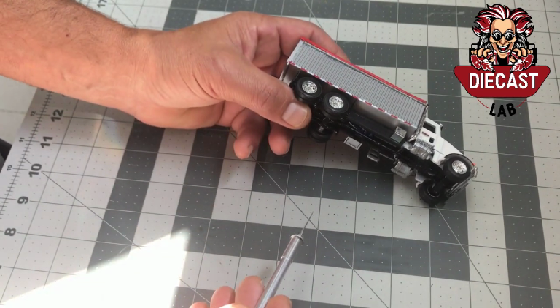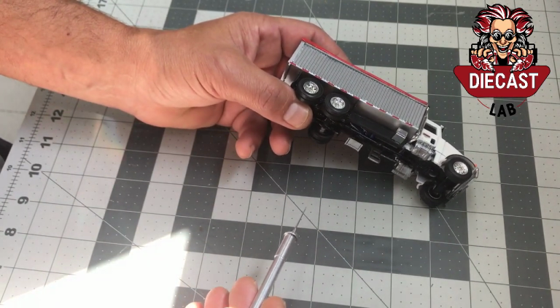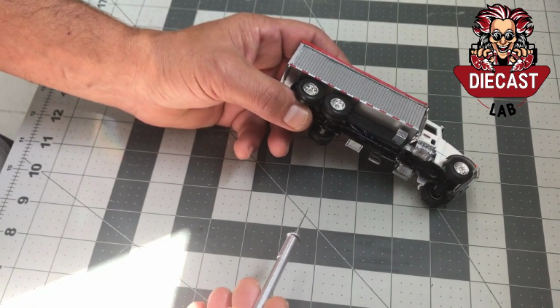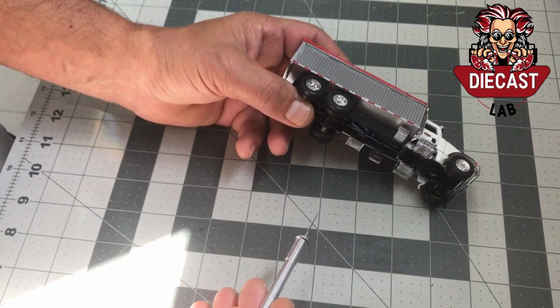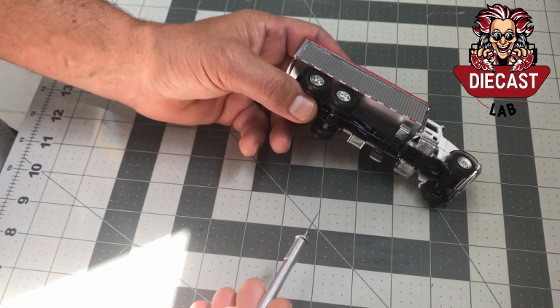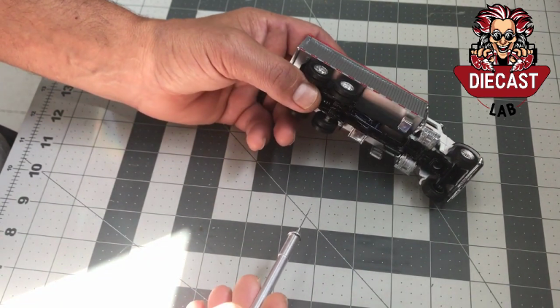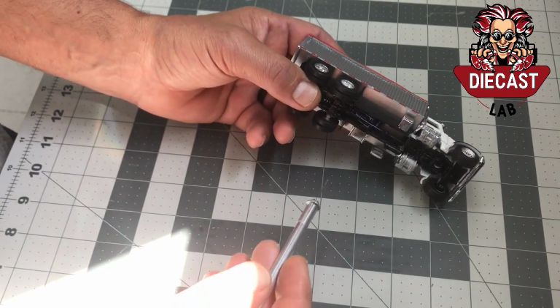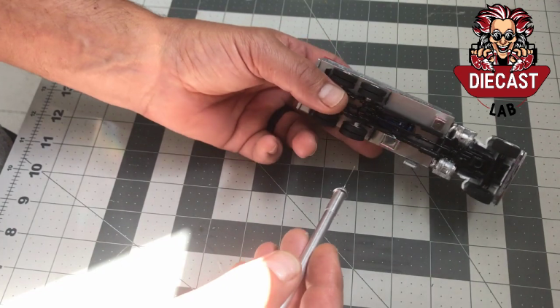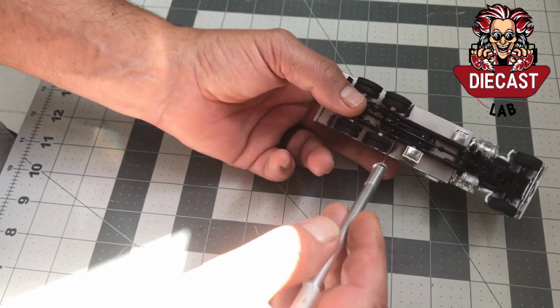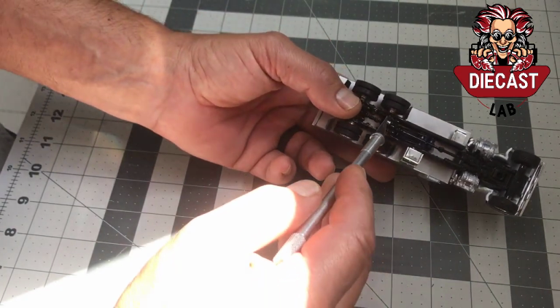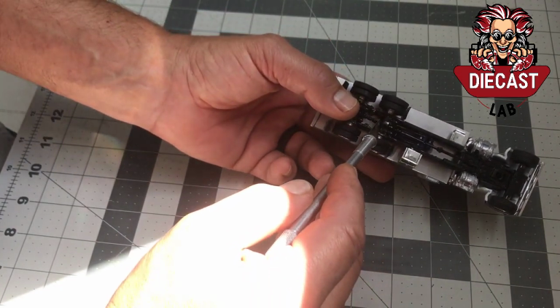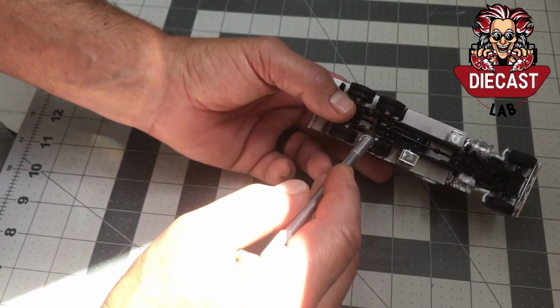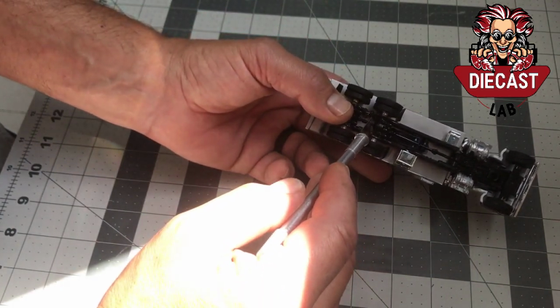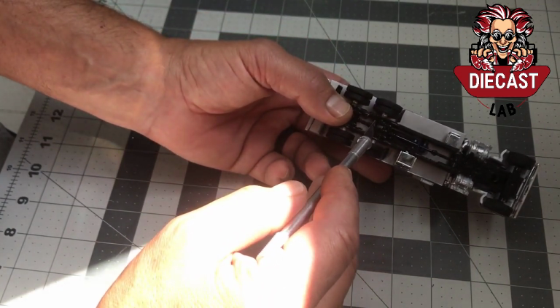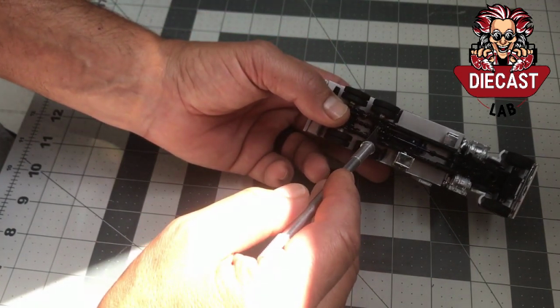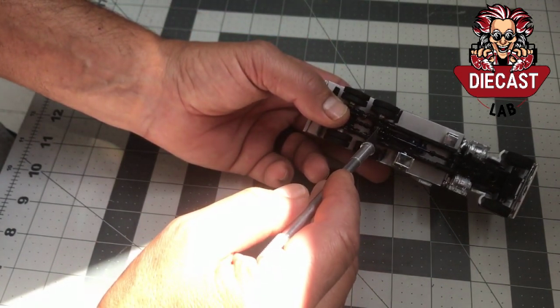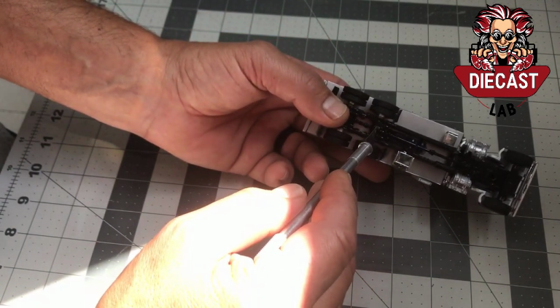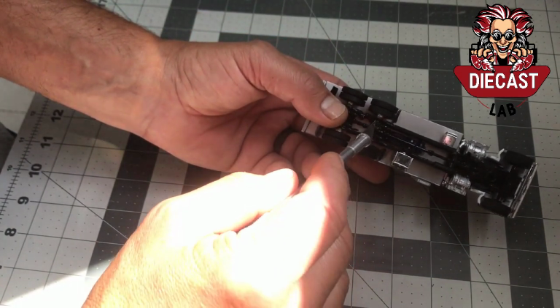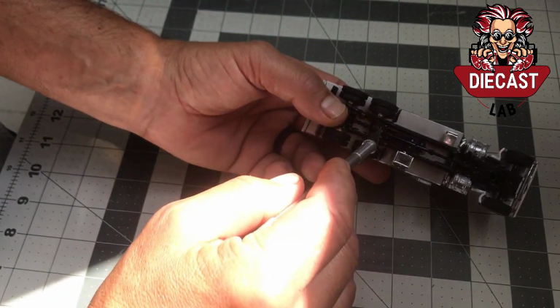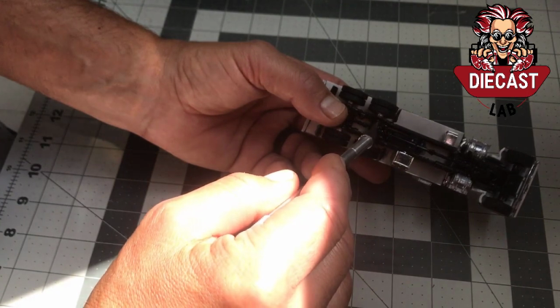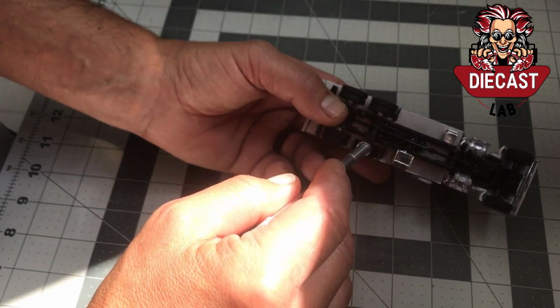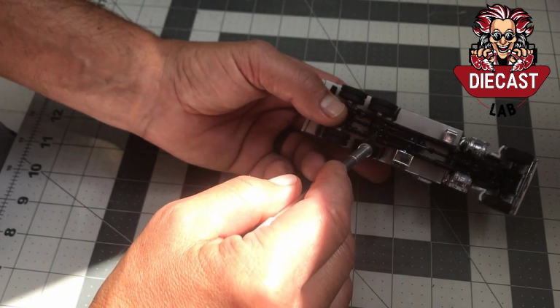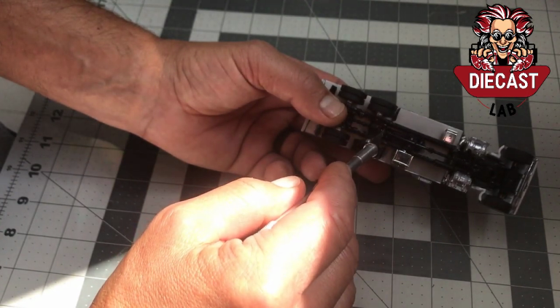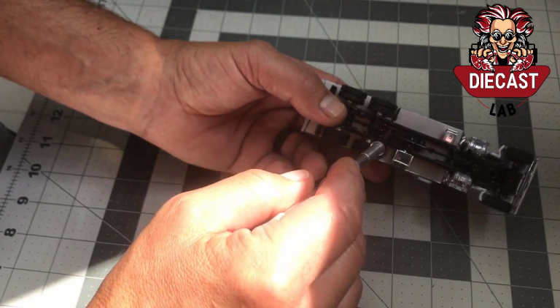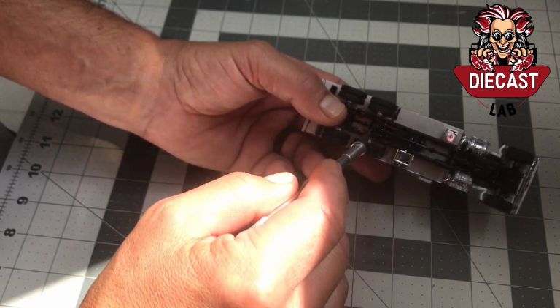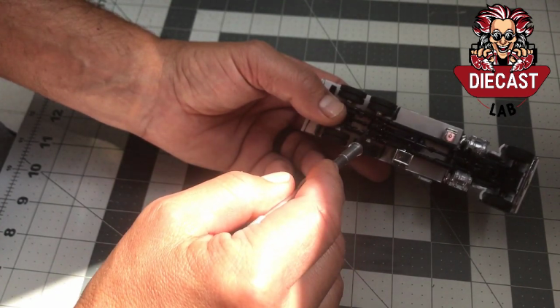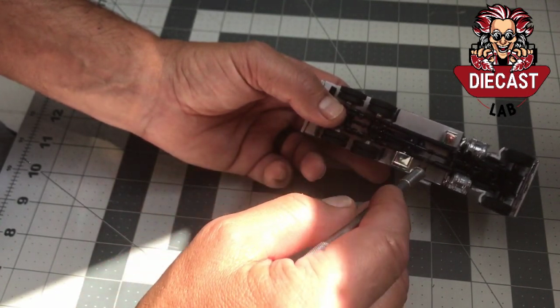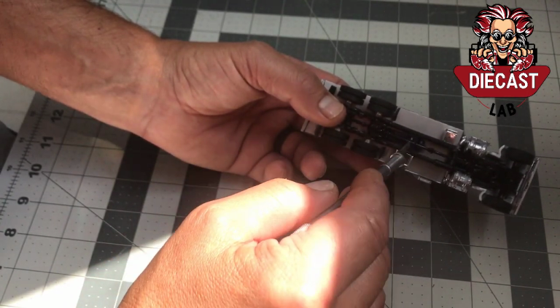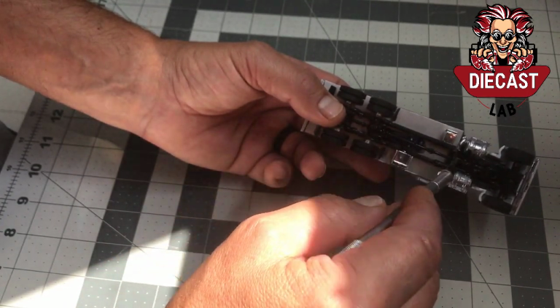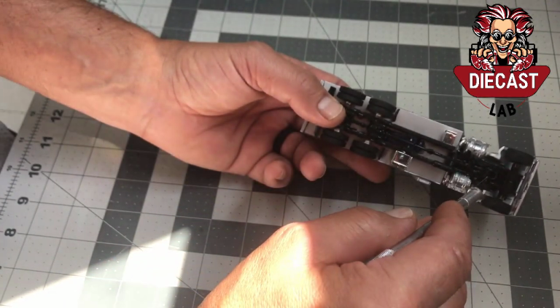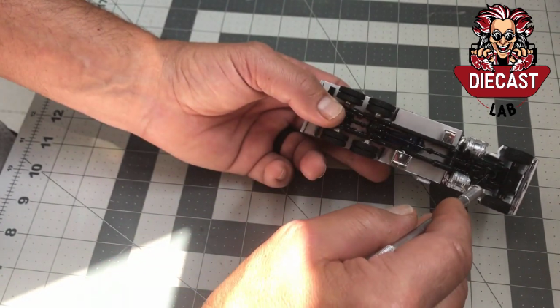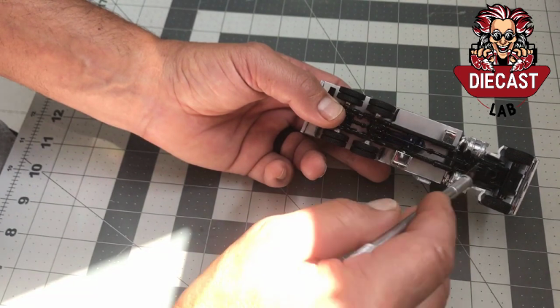Rather than keep and reuse any part of that frame, I went ahead and bought a Die-cast Promotions frame — I couldn't tell you which one it was exactly — but I bought a die-cast frame and then married it to the plastic frame.